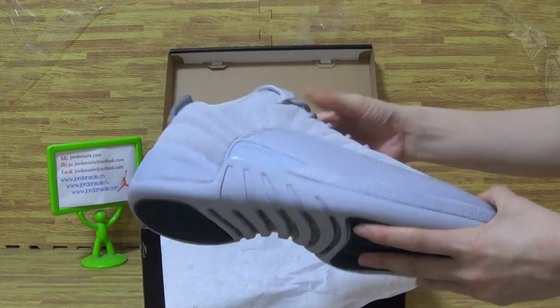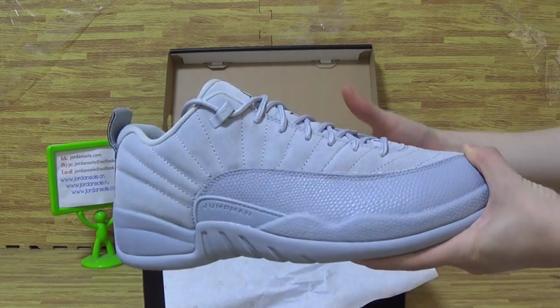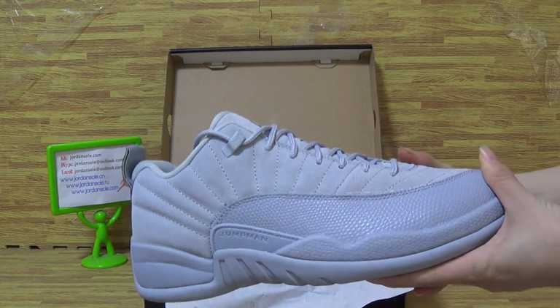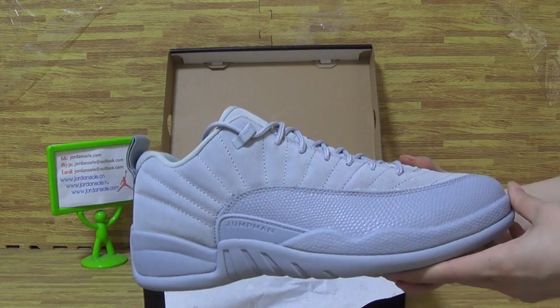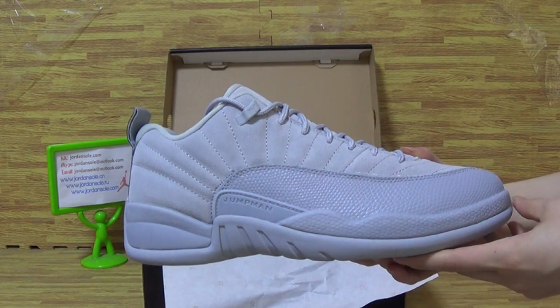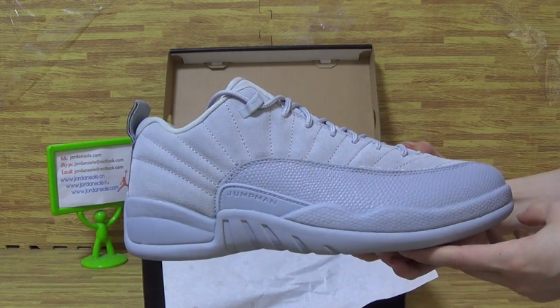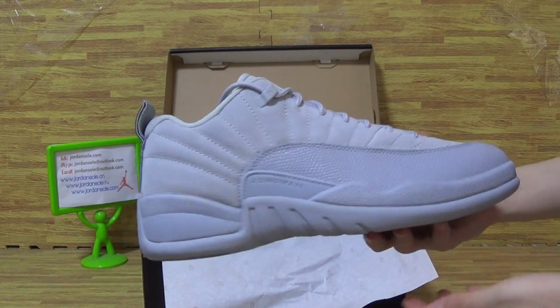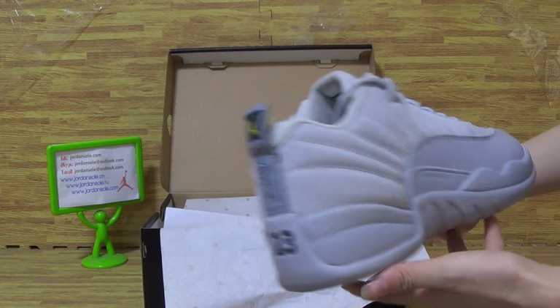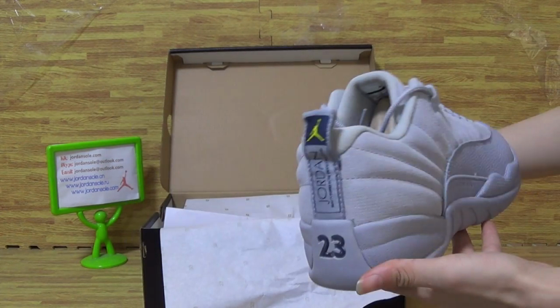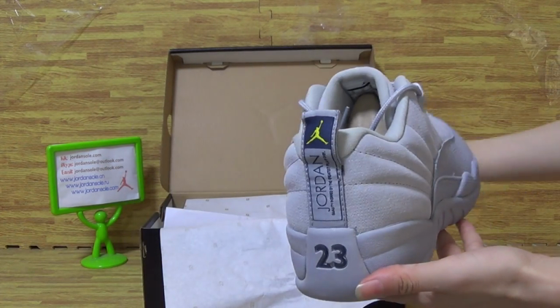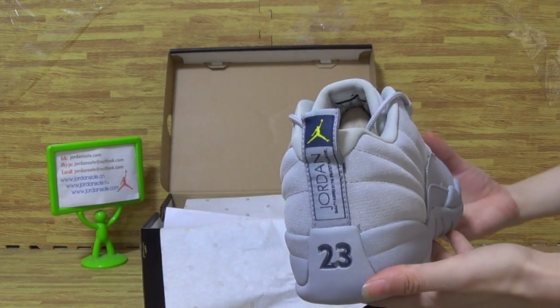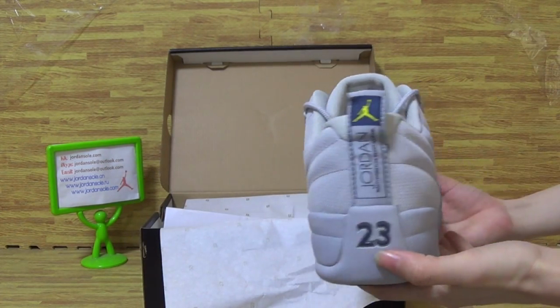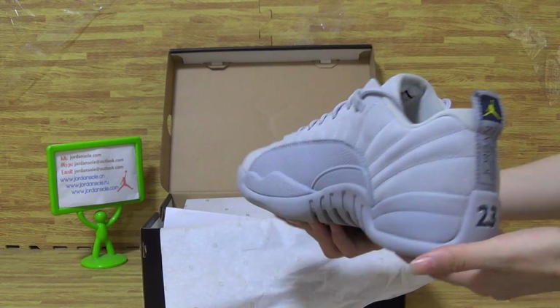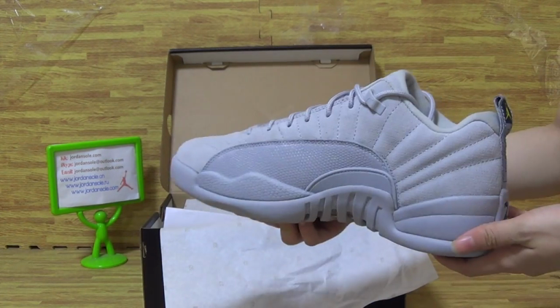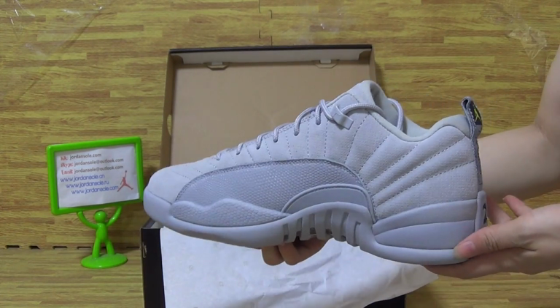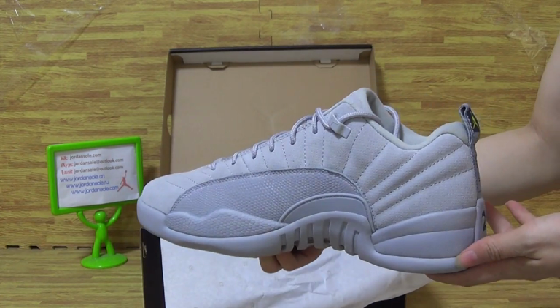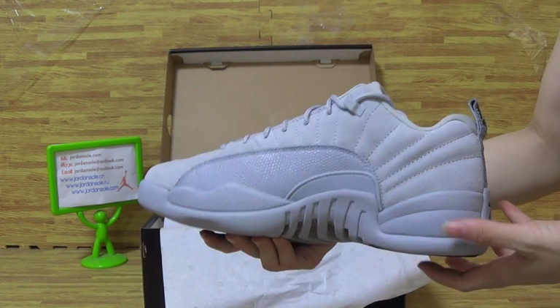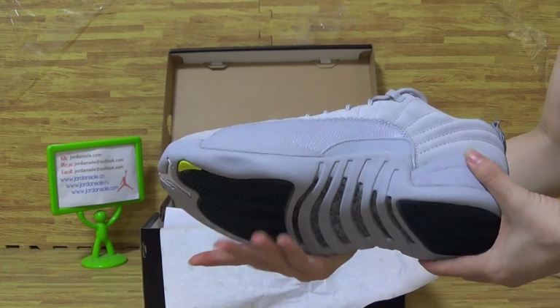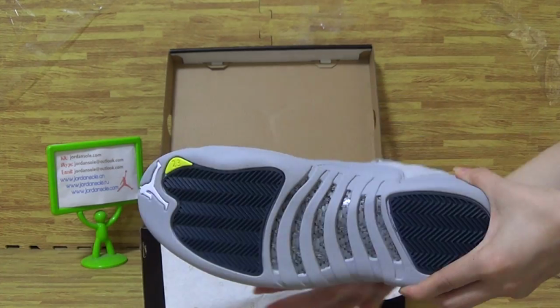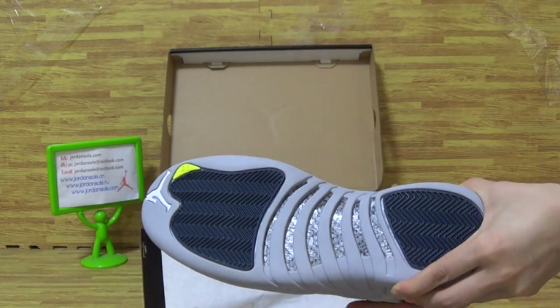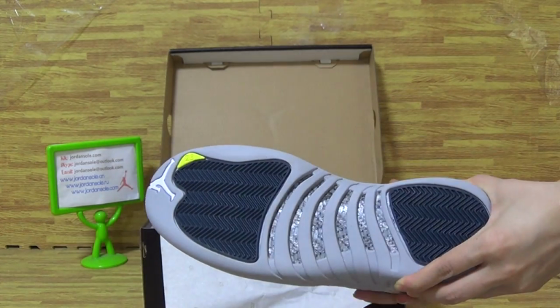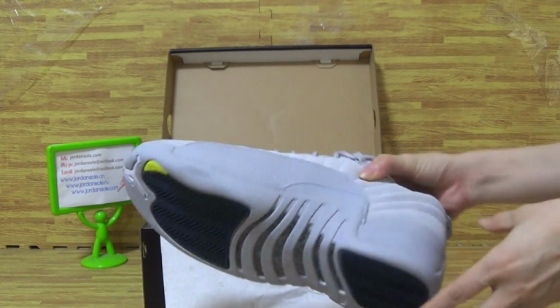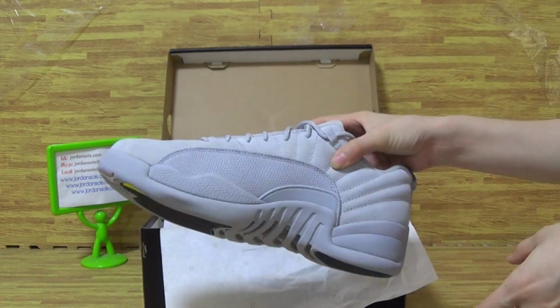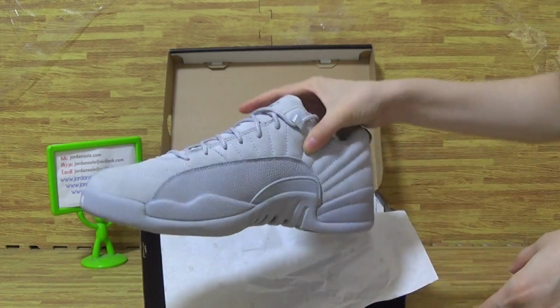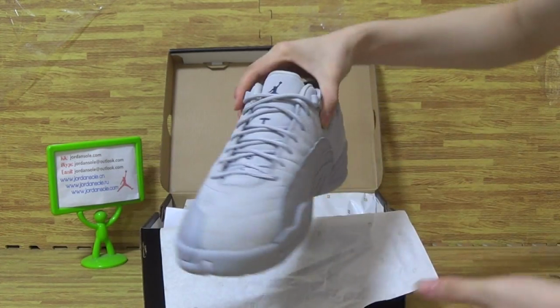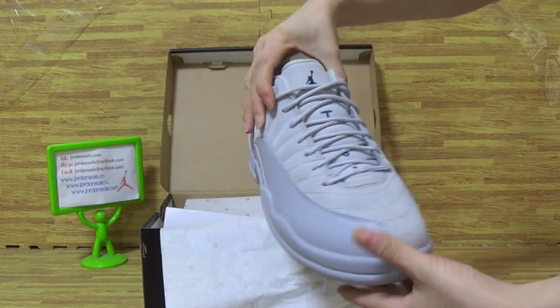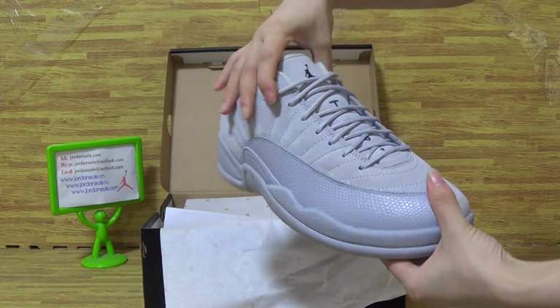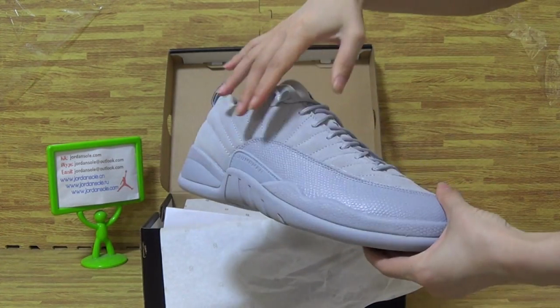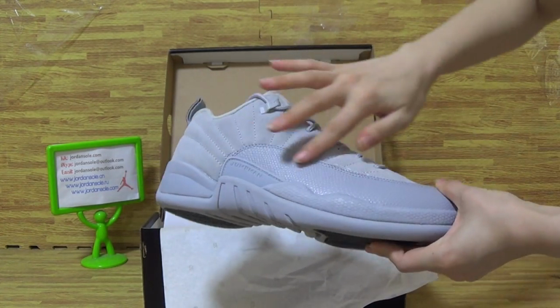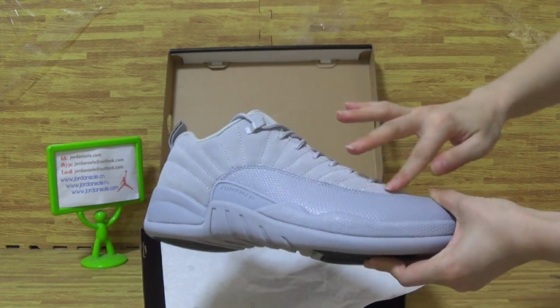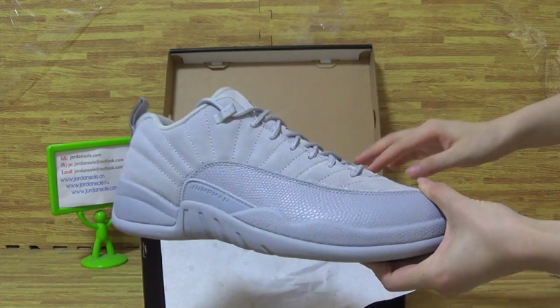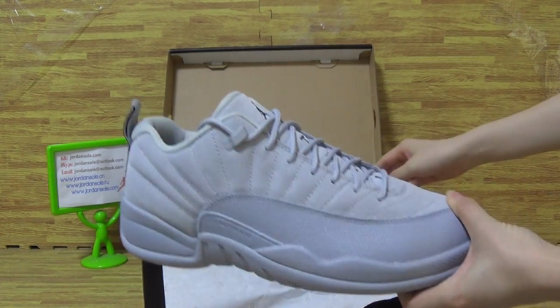Authentic Air Jordan 12, not gray. As you can see on the new colorway, not gray.